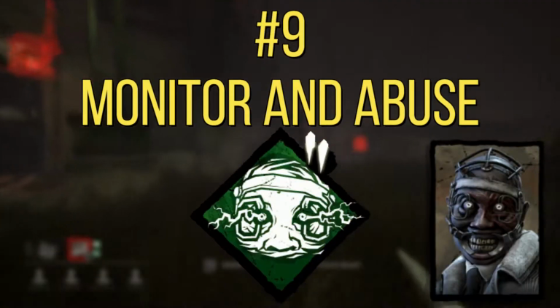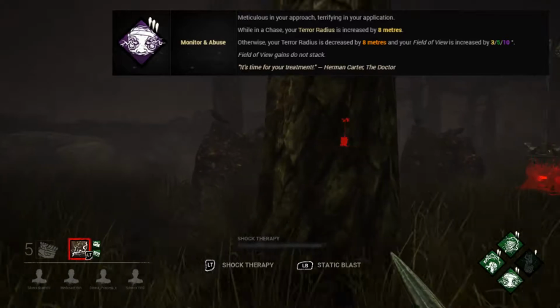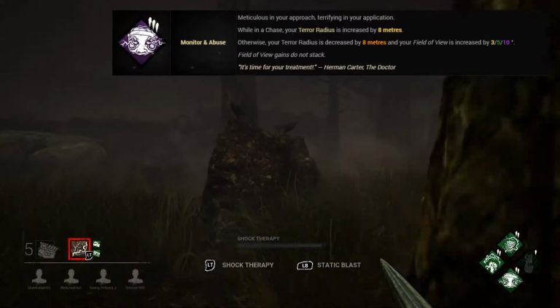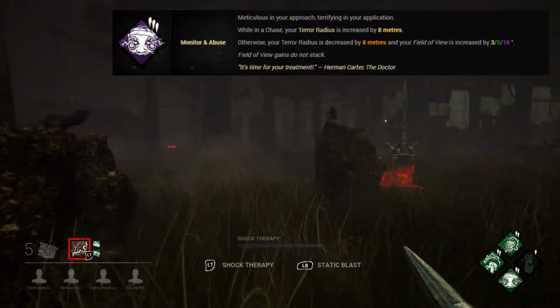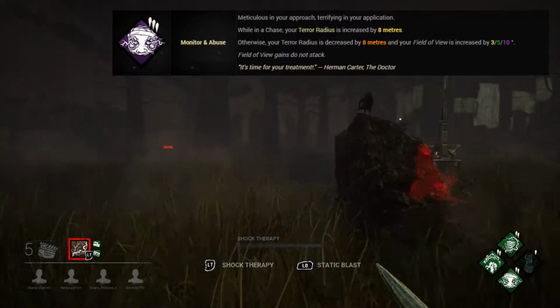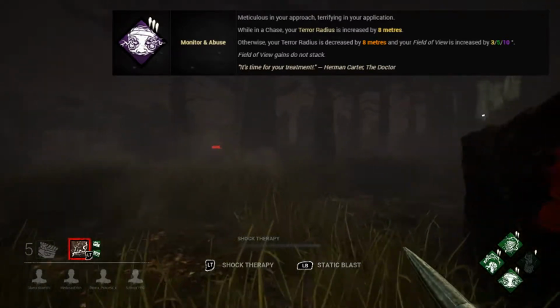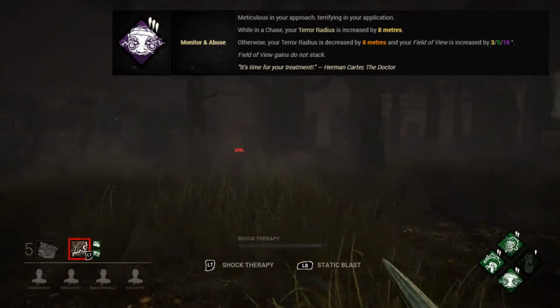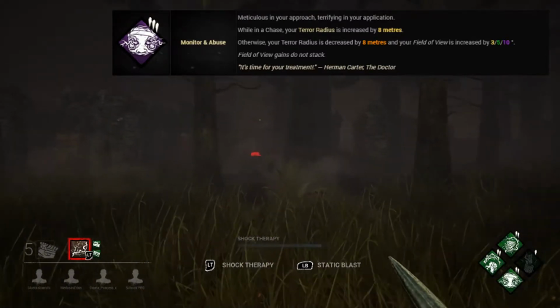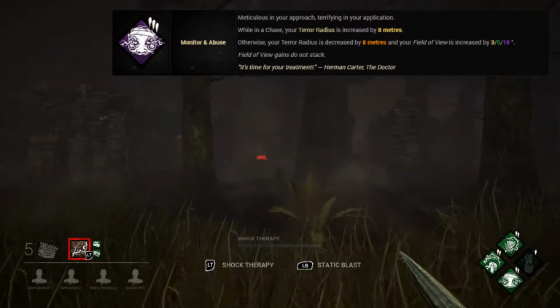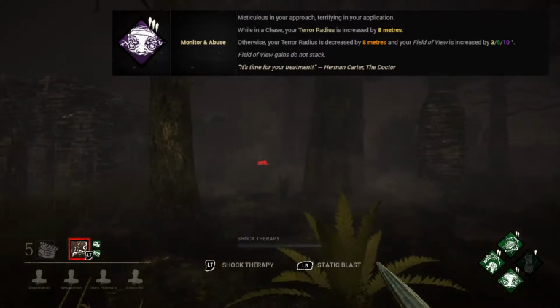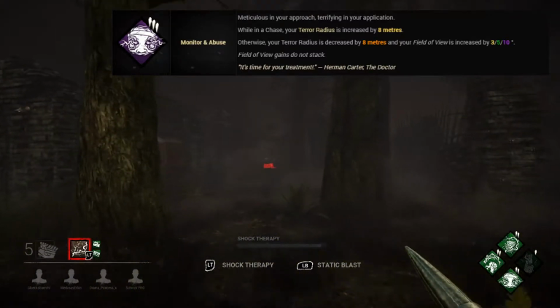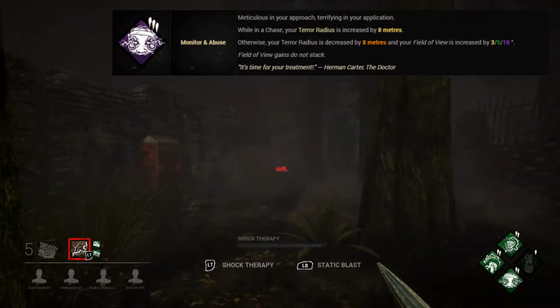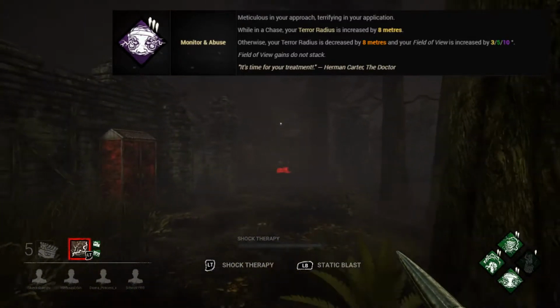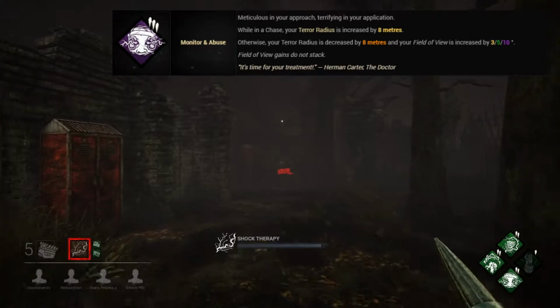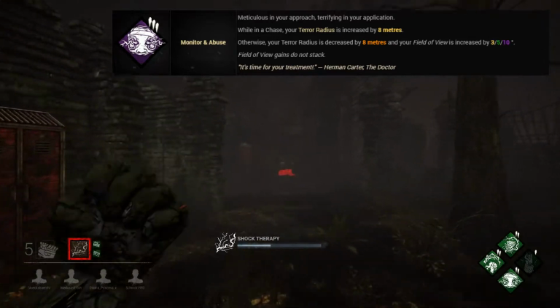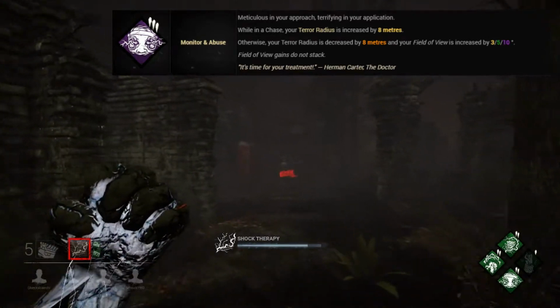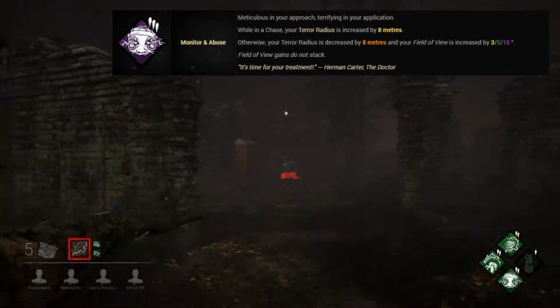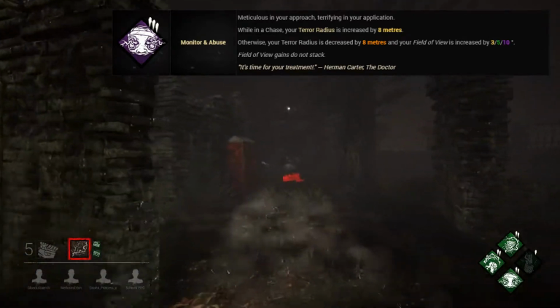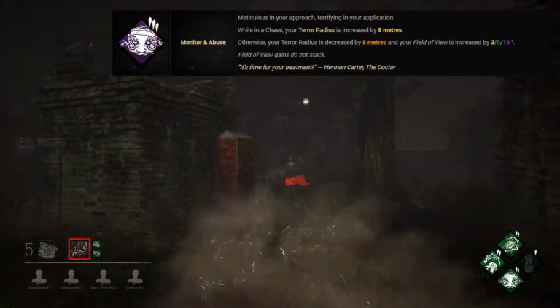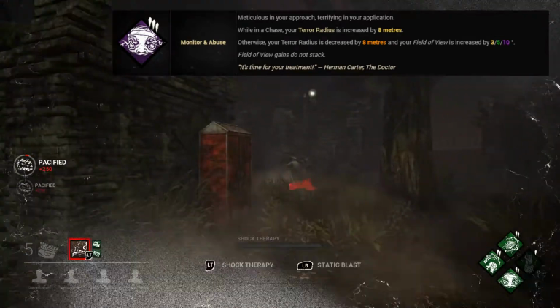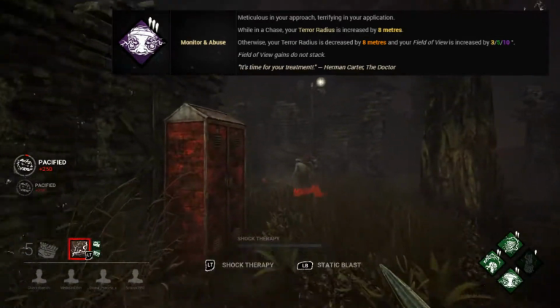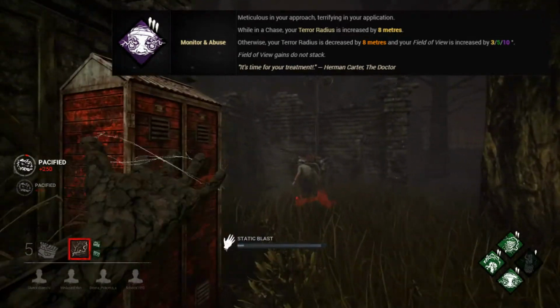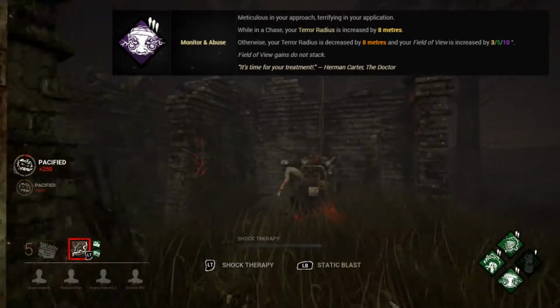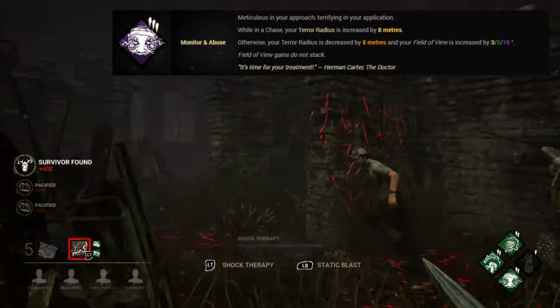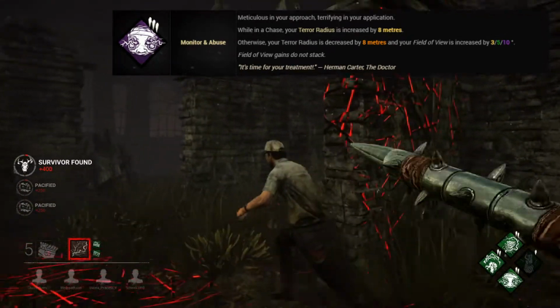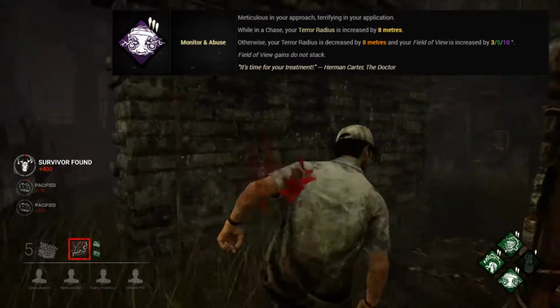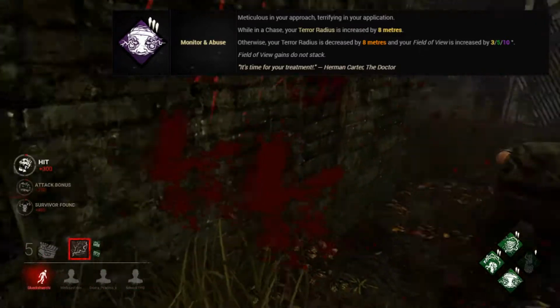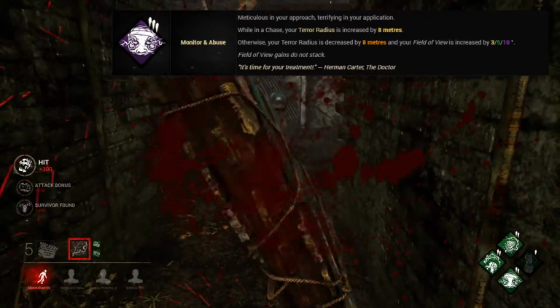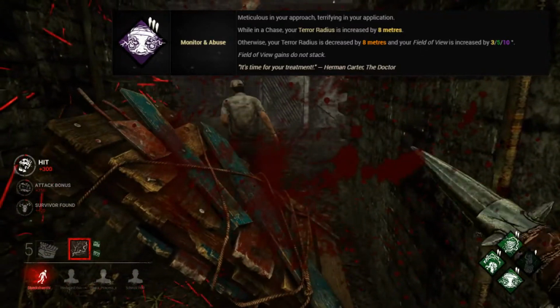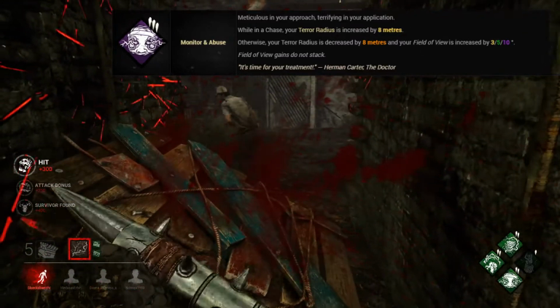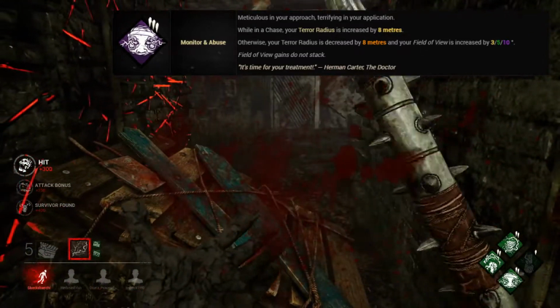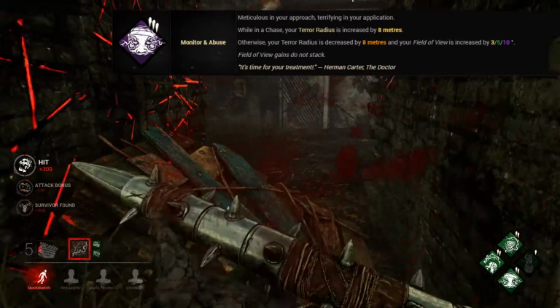In at number 9 we've got Monitoring Abuse. Monitoring Abuse is a teachable Doctor perk and can be unlocked from level 35 onwards. Whilst you're in a chase your terror radius is increased by 8 metres.